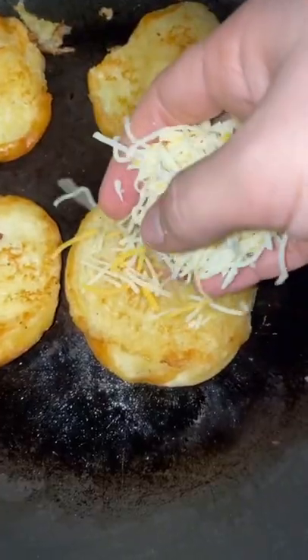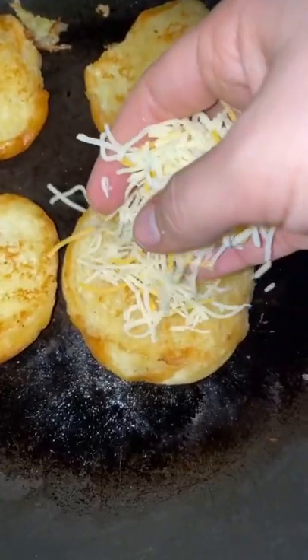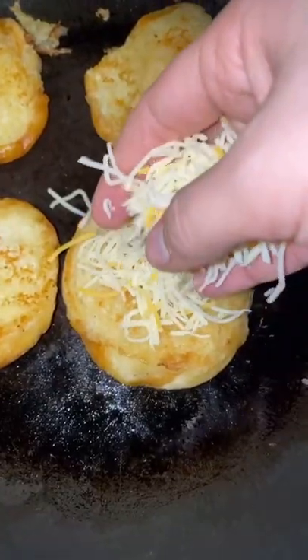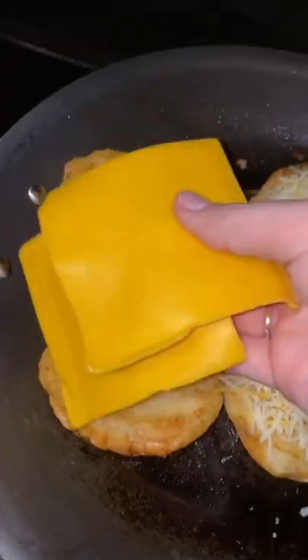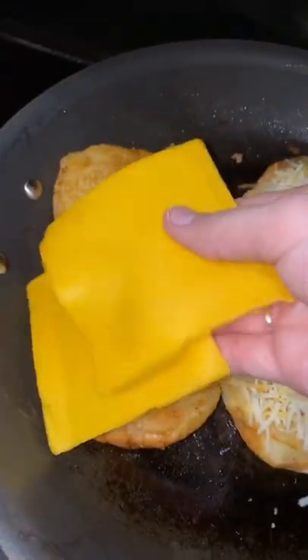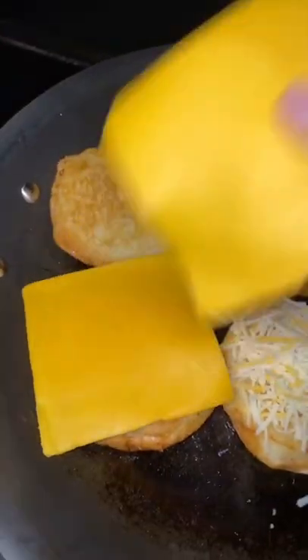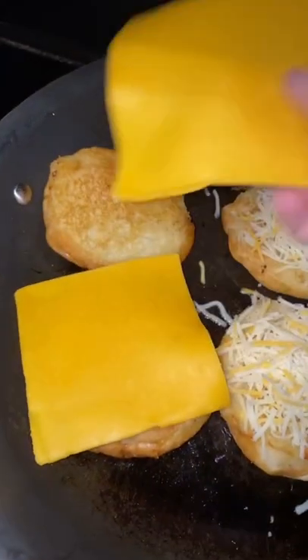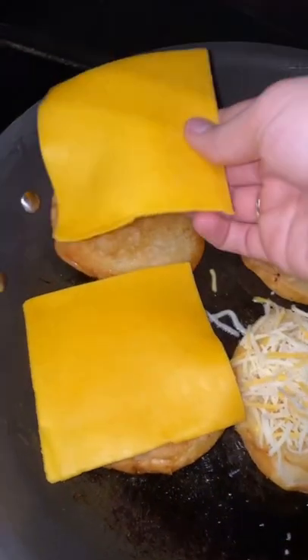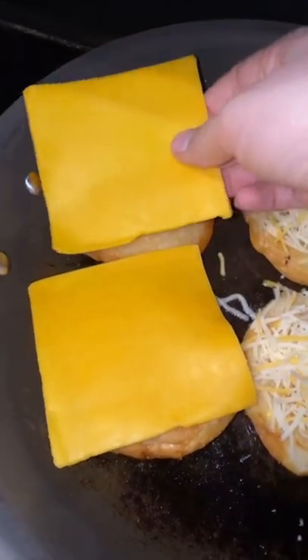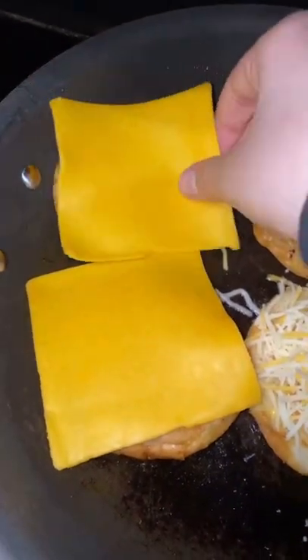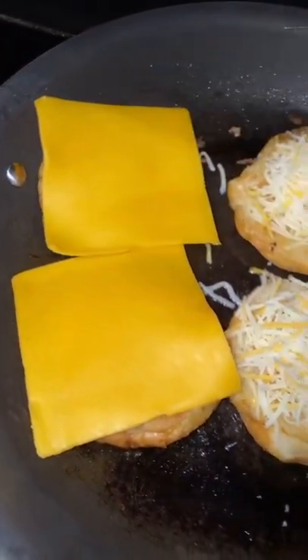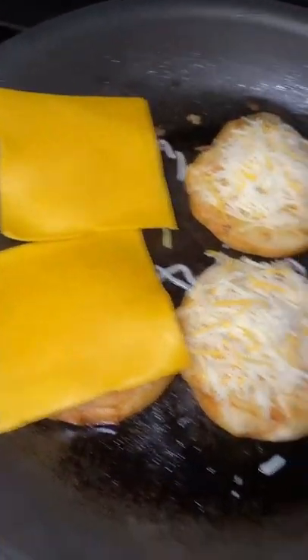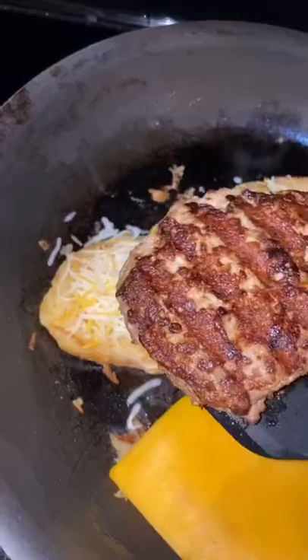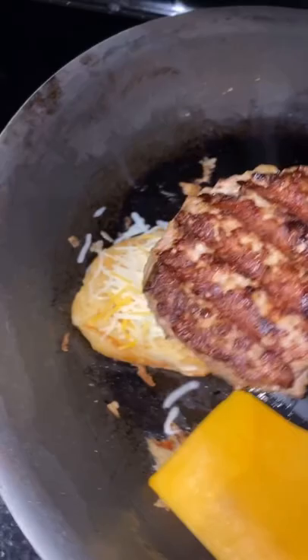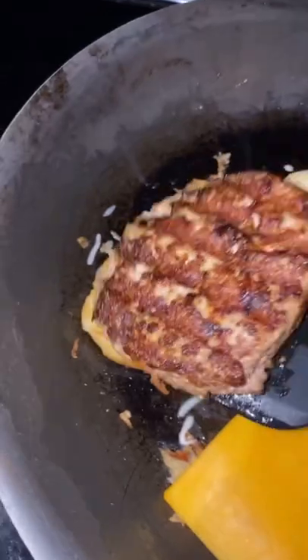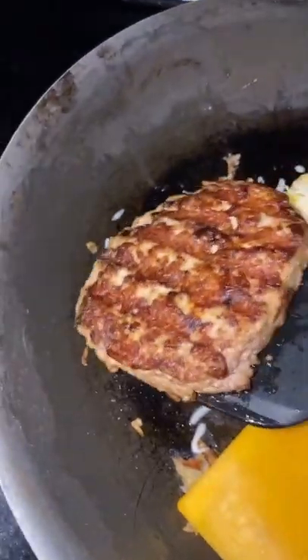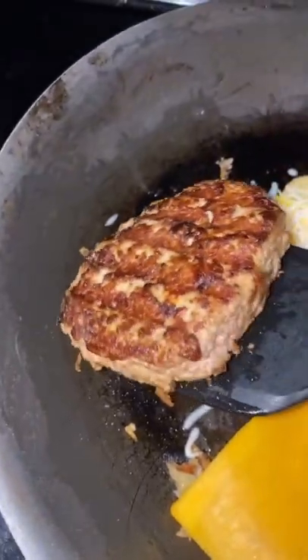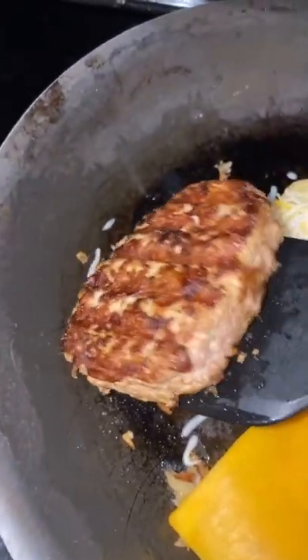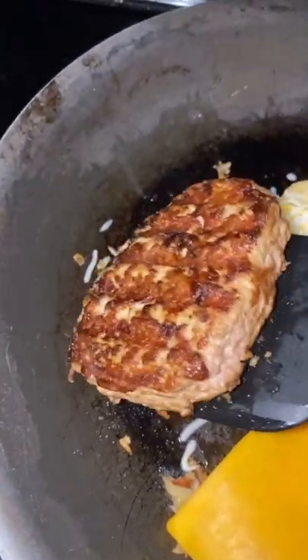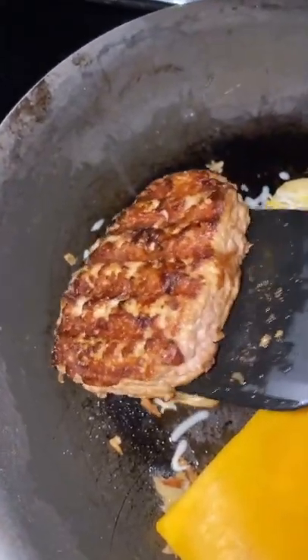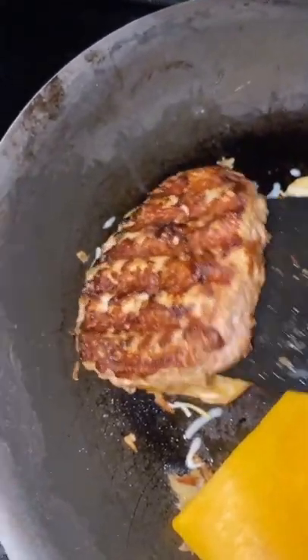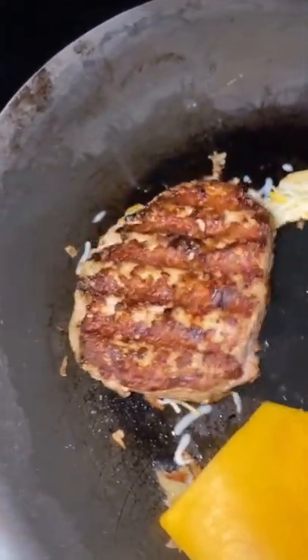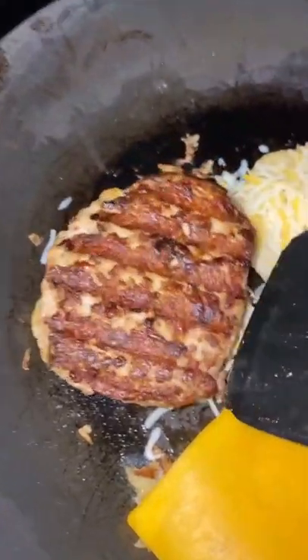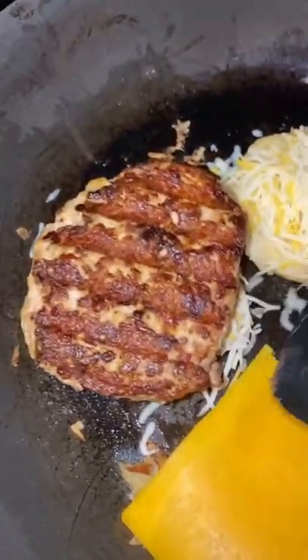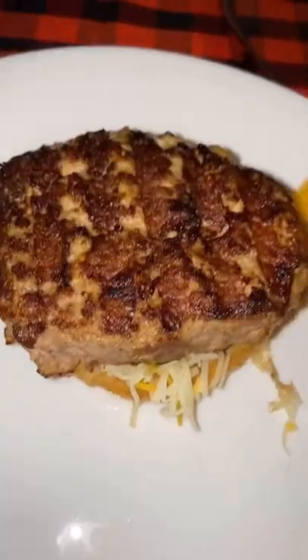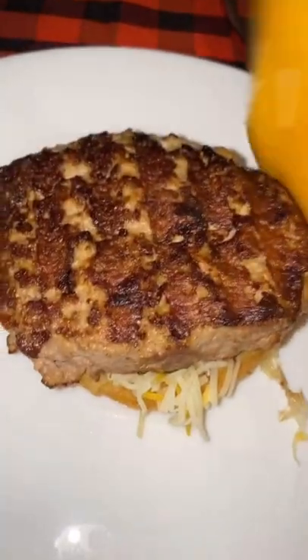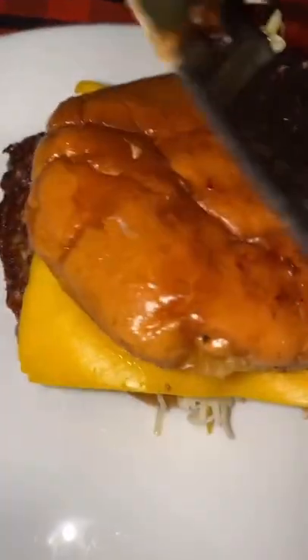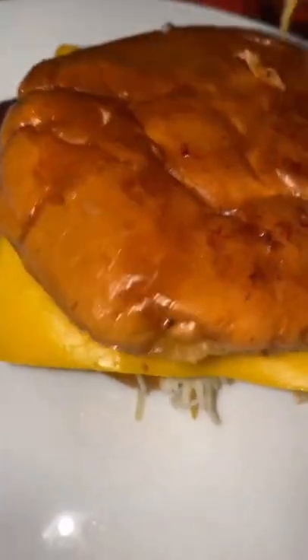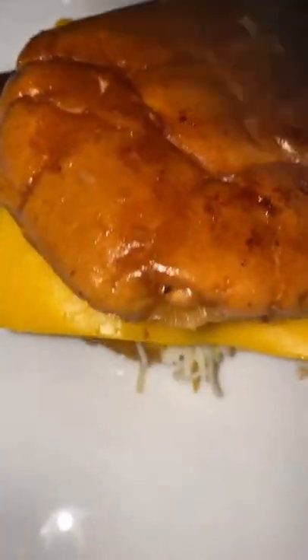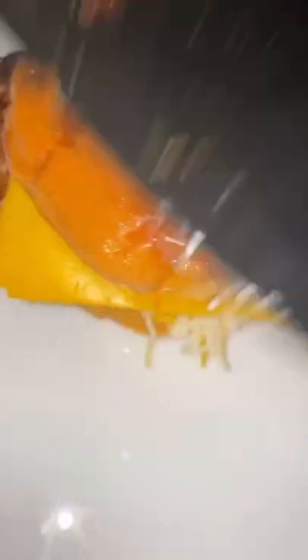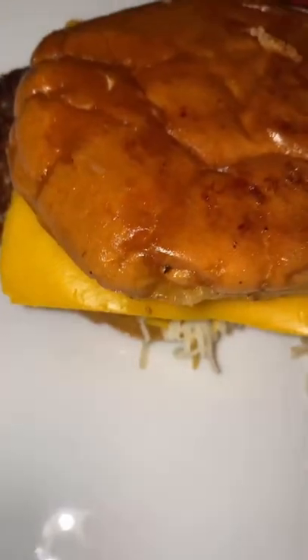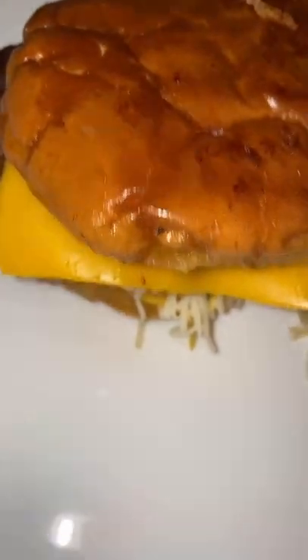Now to the bottom of the bun we're going to add some shredded cheese. Into the top of the bun, add some cheddar cheese. Then we're going to layer turkey burgers on the shredded cheese. Put it all together.